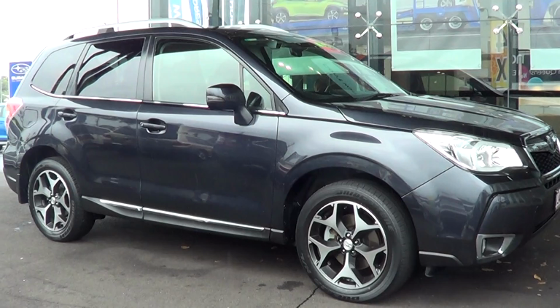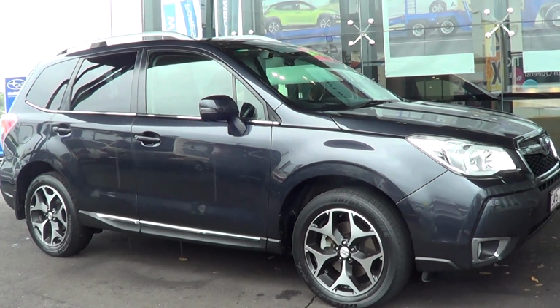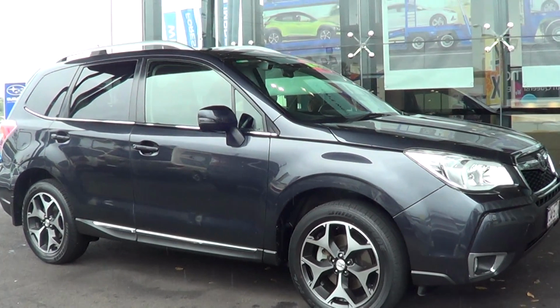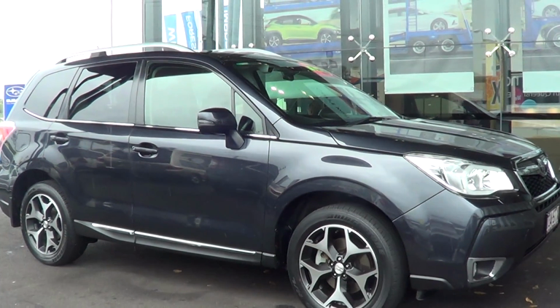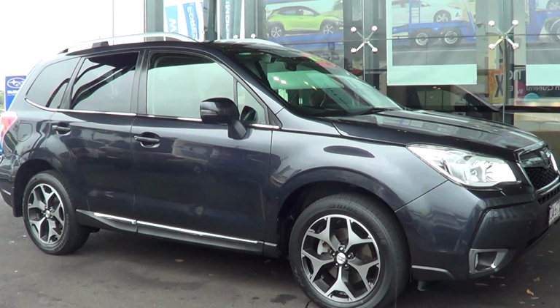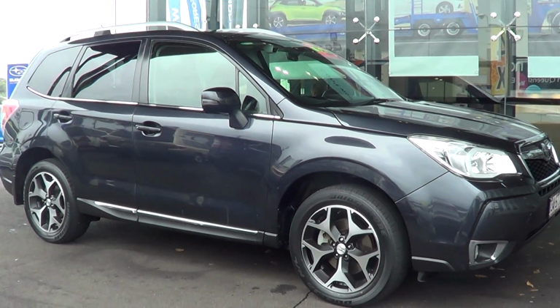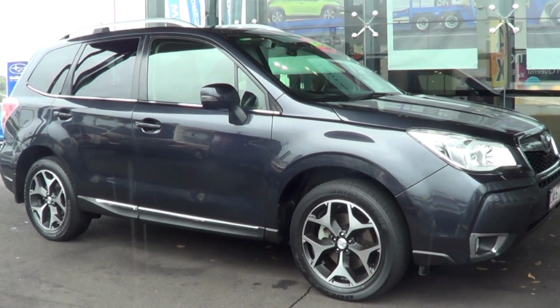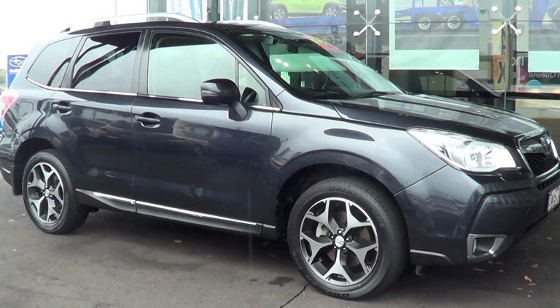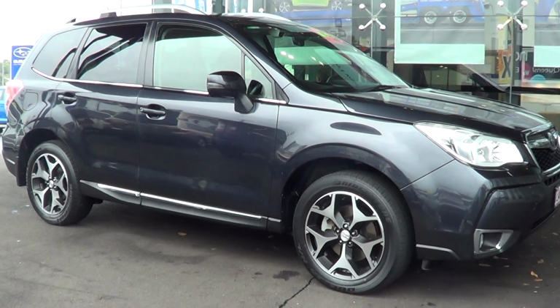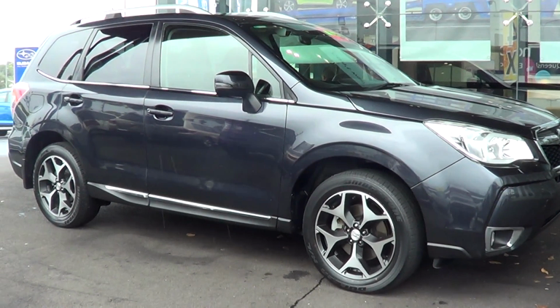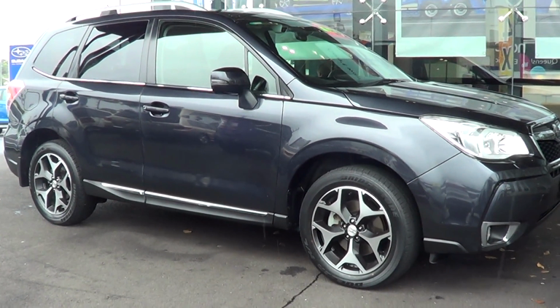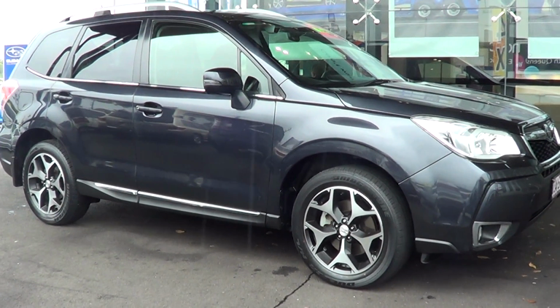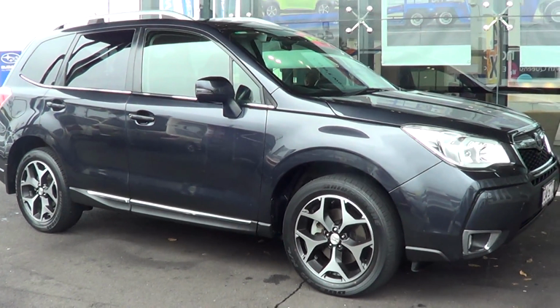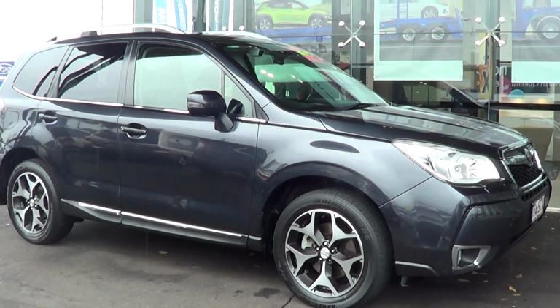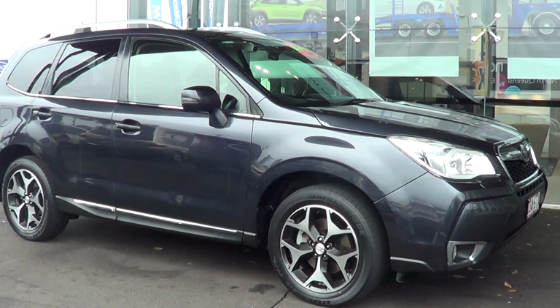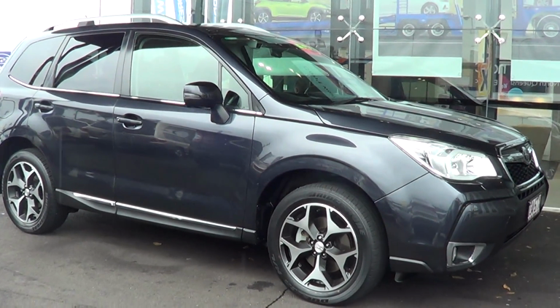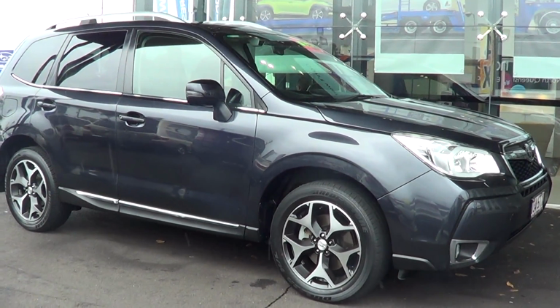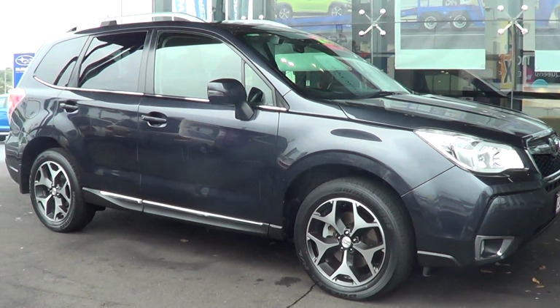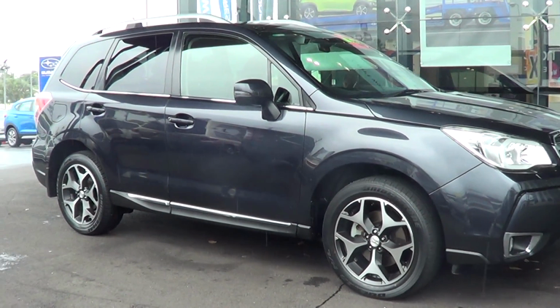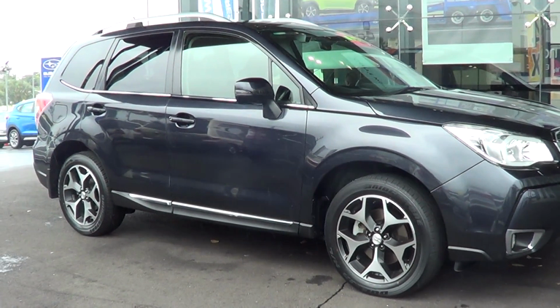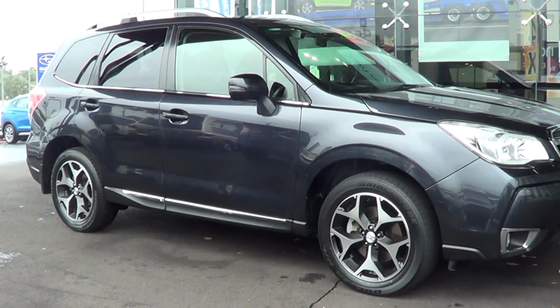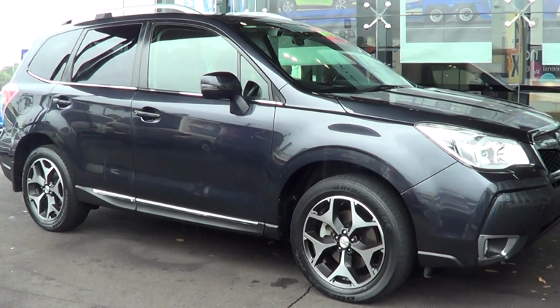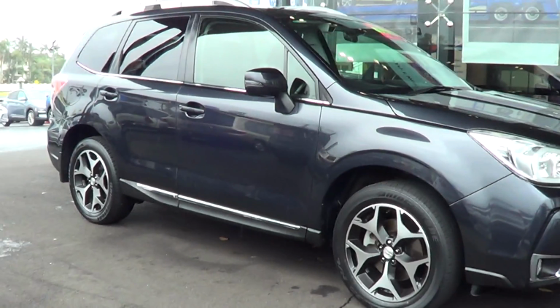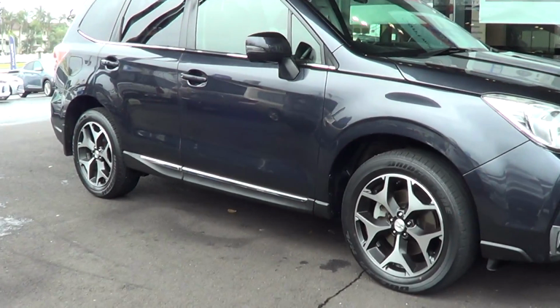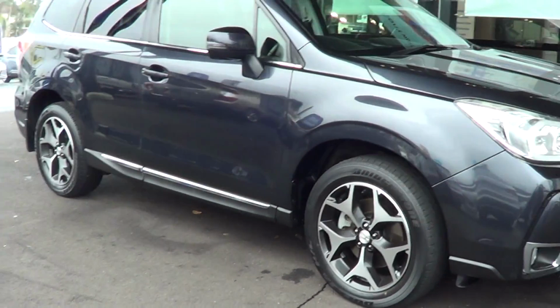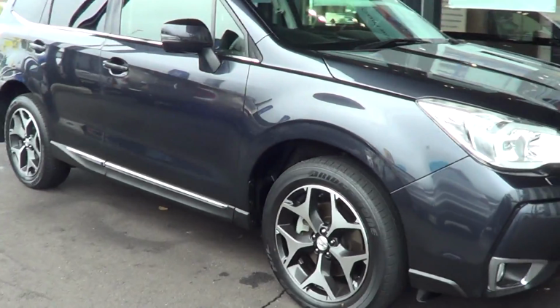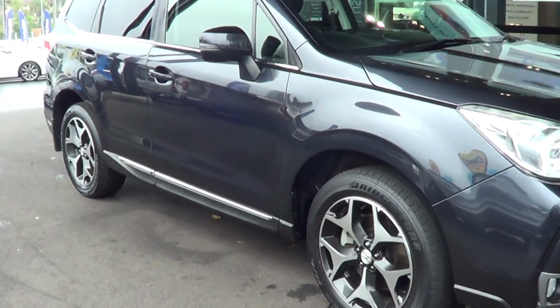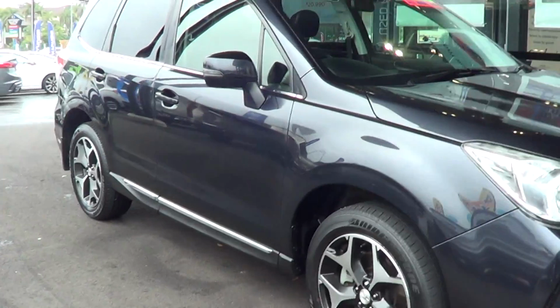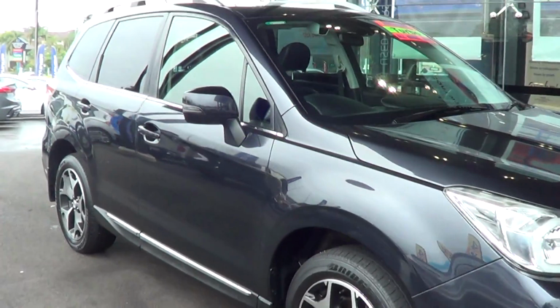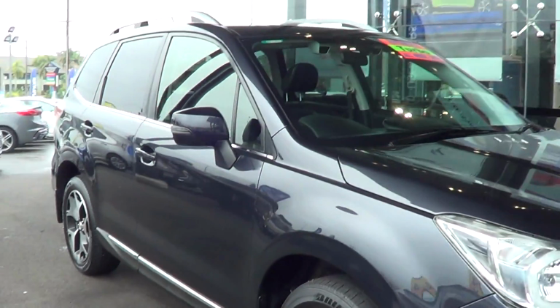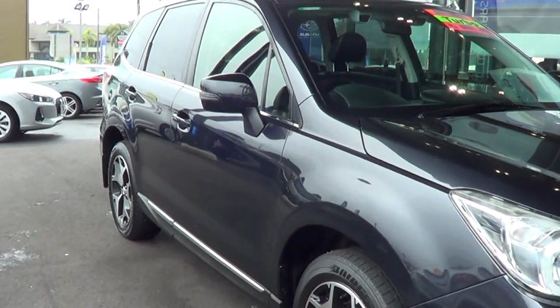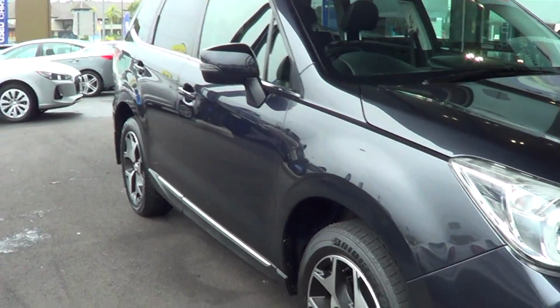This is a two-litre four-cylinder turbo and it is the premium model, so it does have a load of features which I will go through and show you. But firstly I just wanted to show you the condition of the outside of the vehicle.